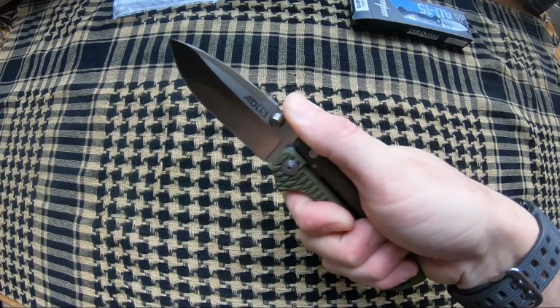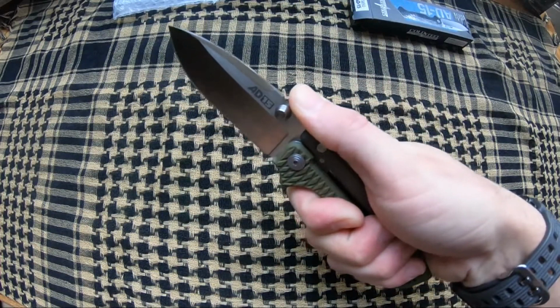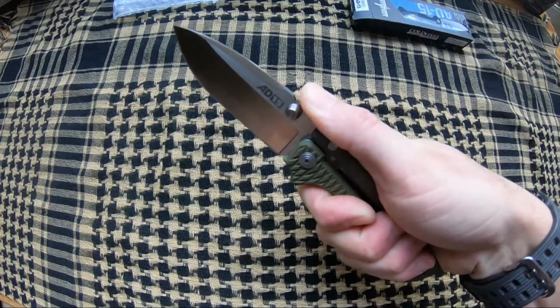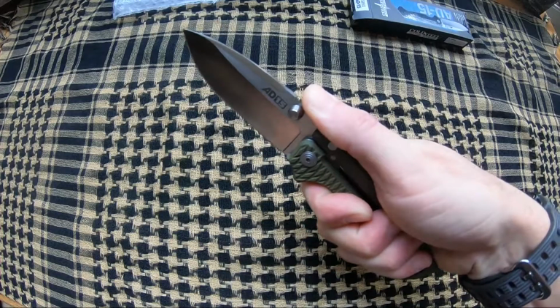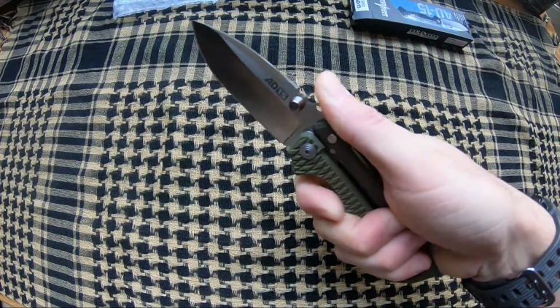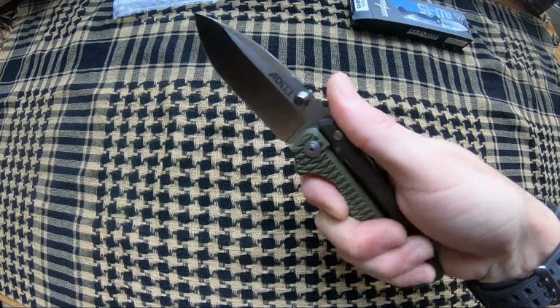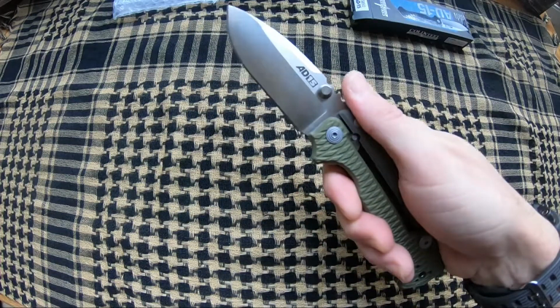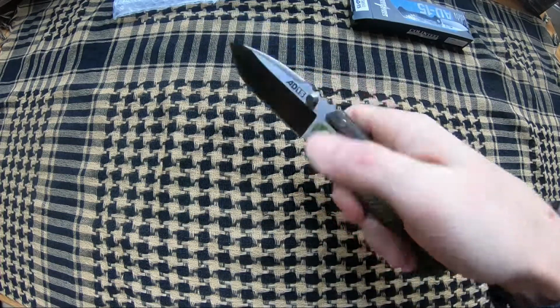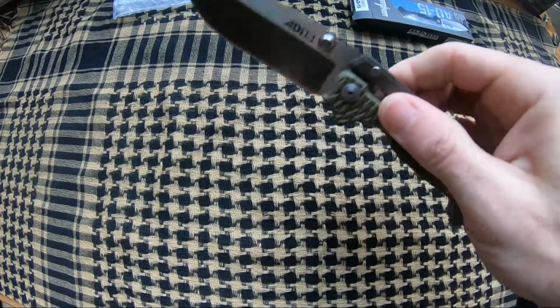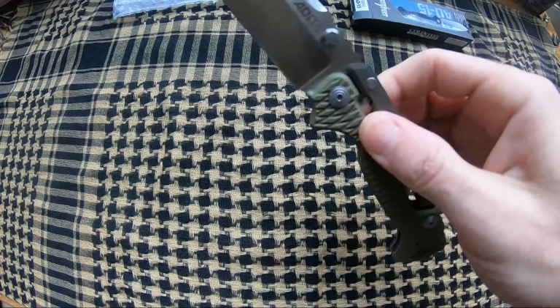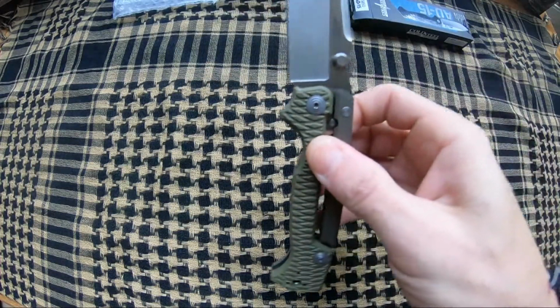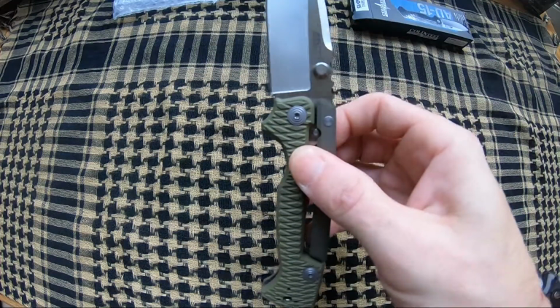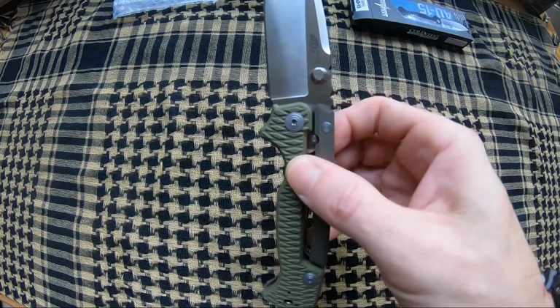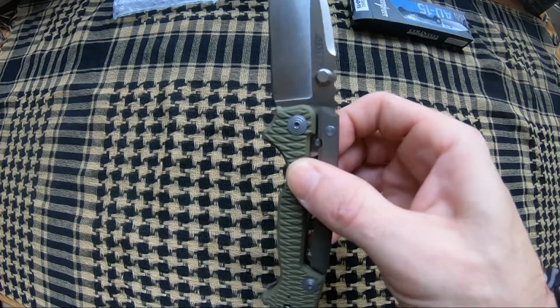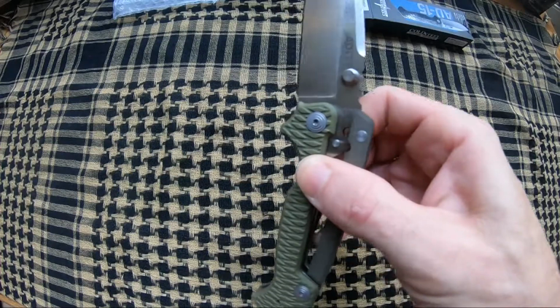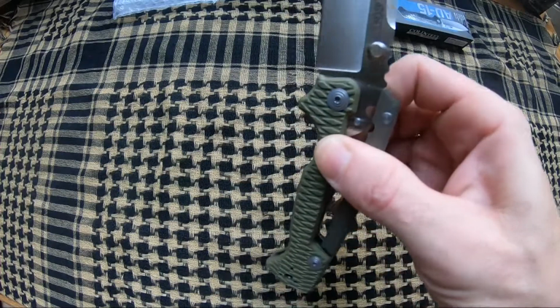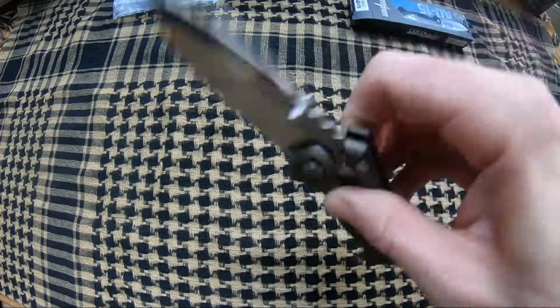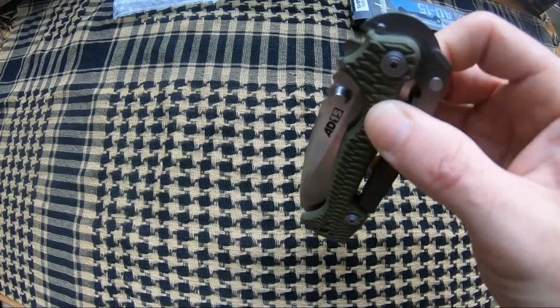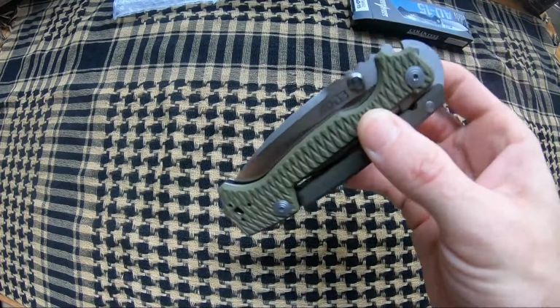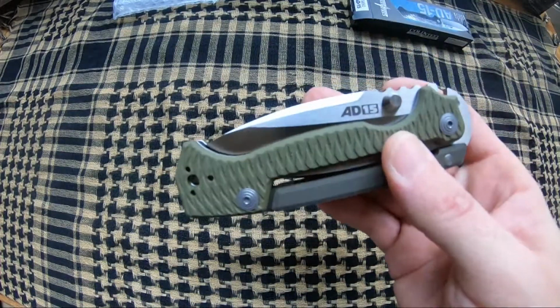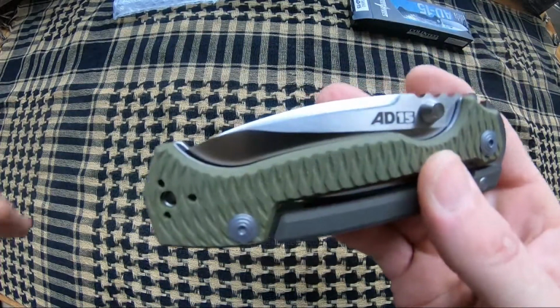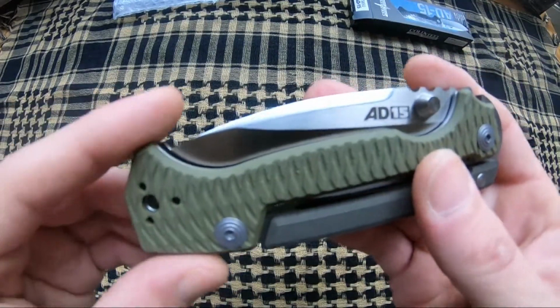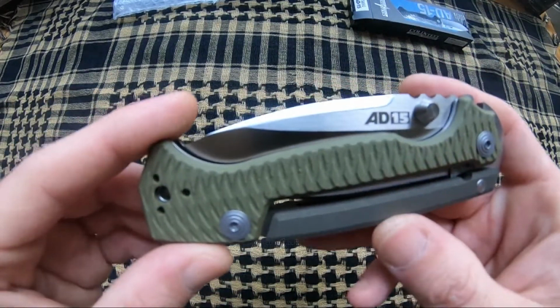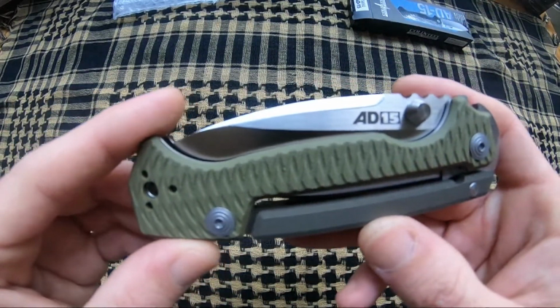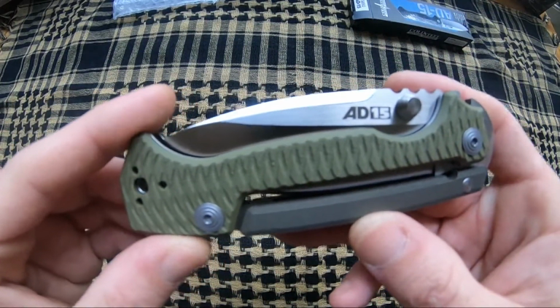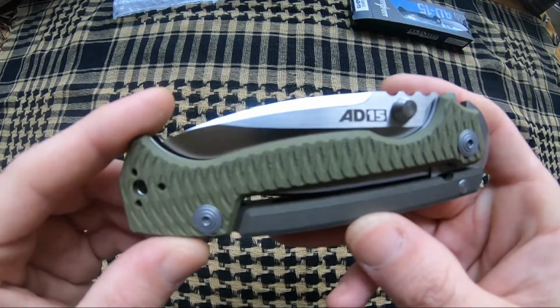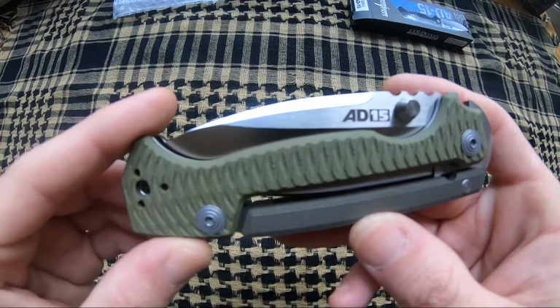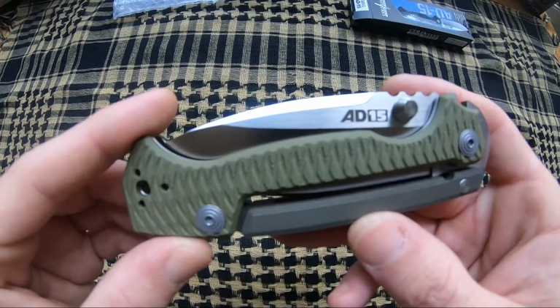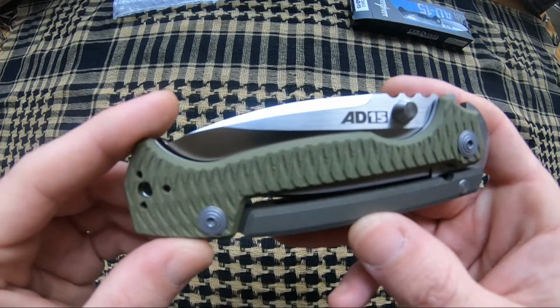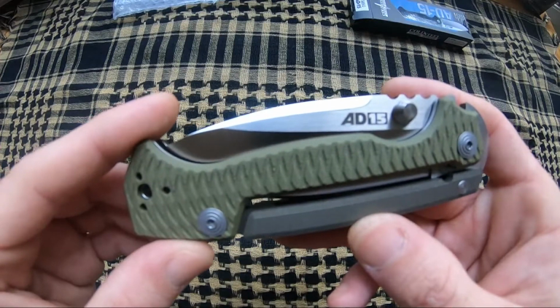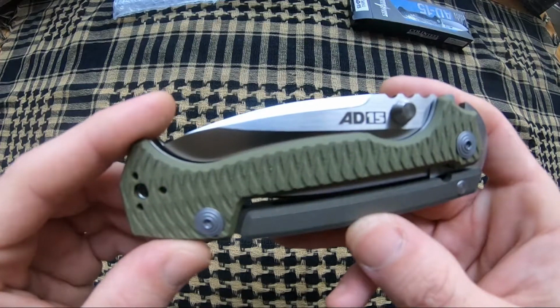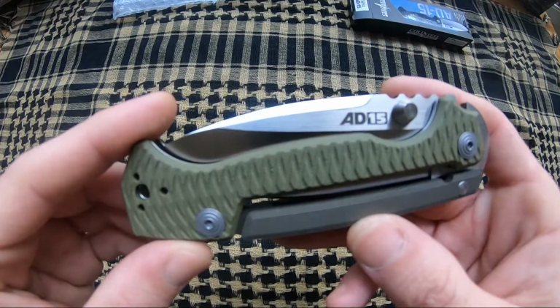It has a very secure lock. When you're ready to manipulate the scorpion, simply pull out on it, give it a little flick, and it's closed. Beautiful knife by Cold Steel — love the scorpion lock.